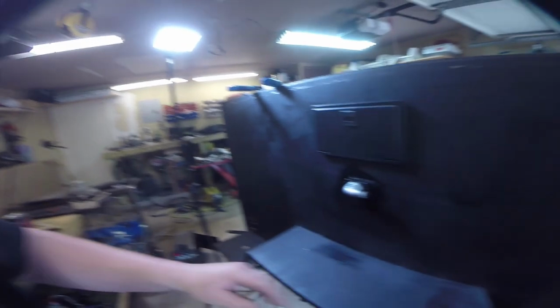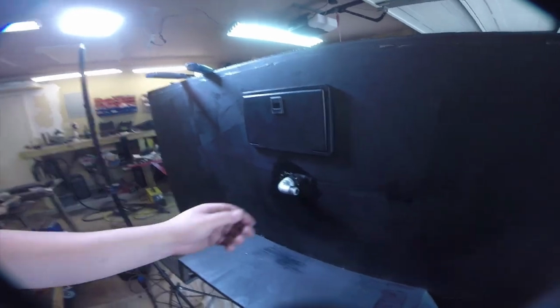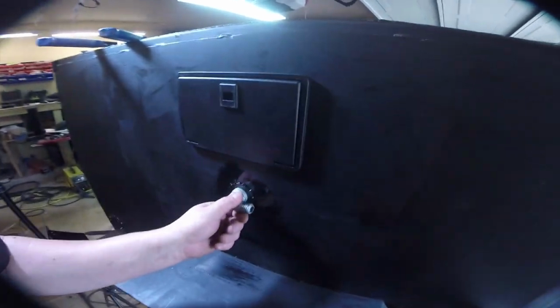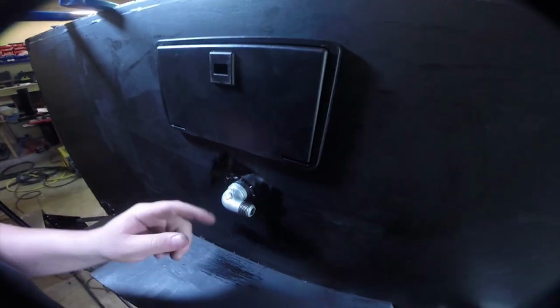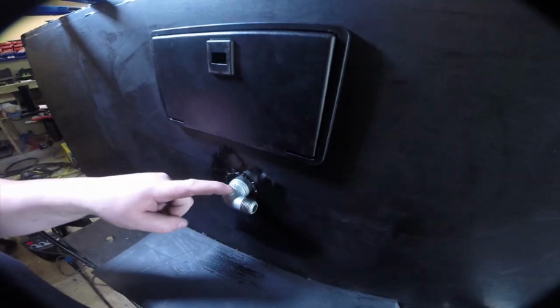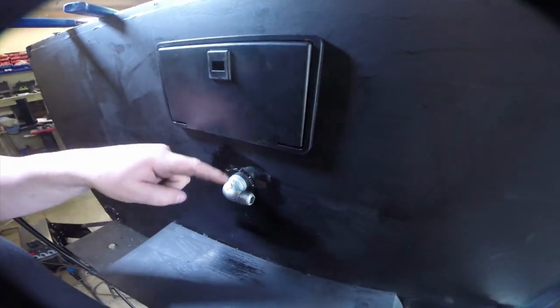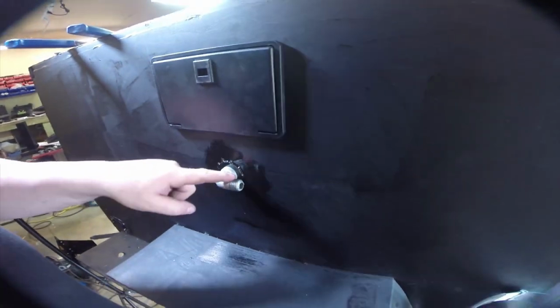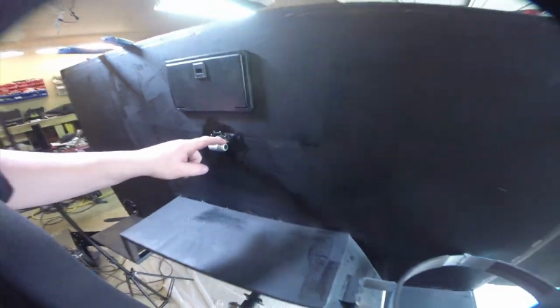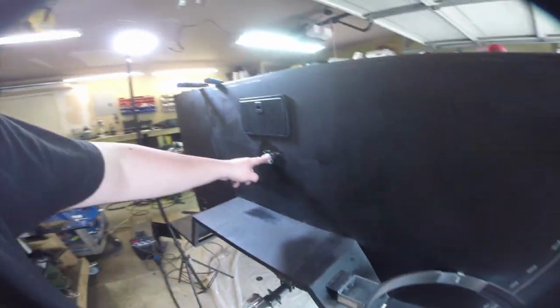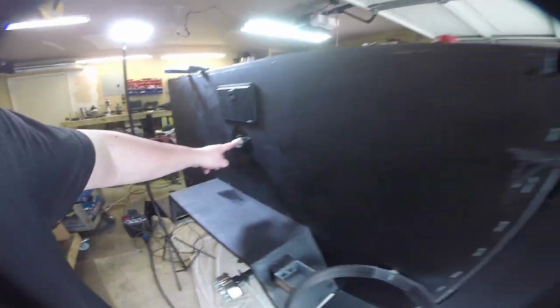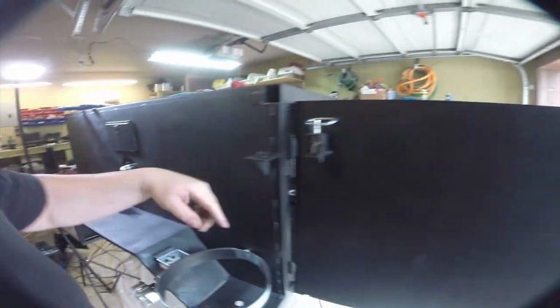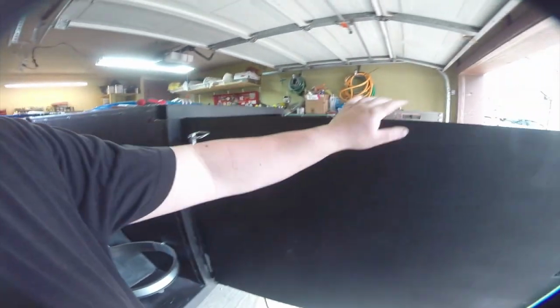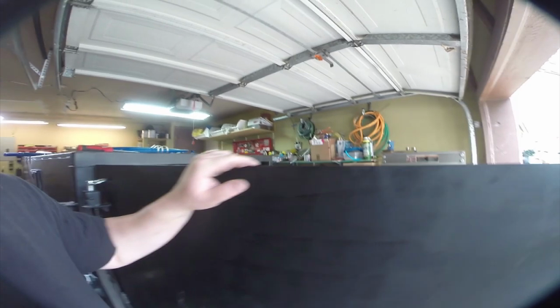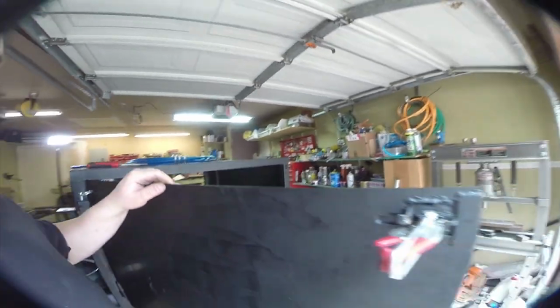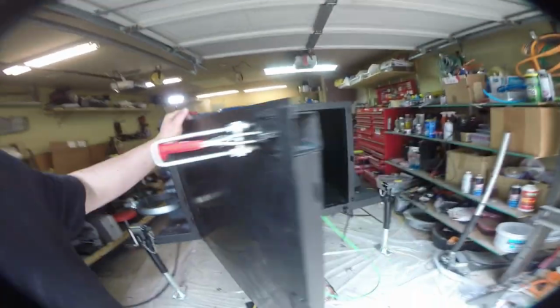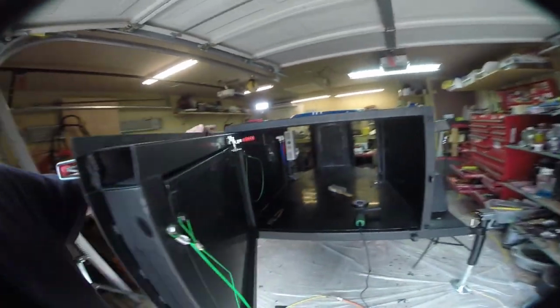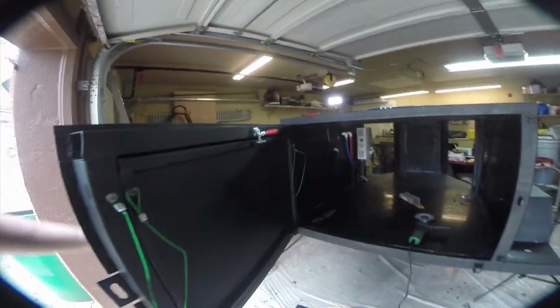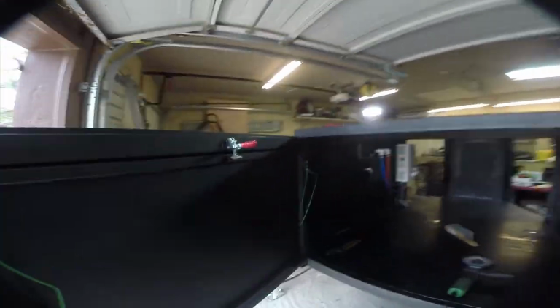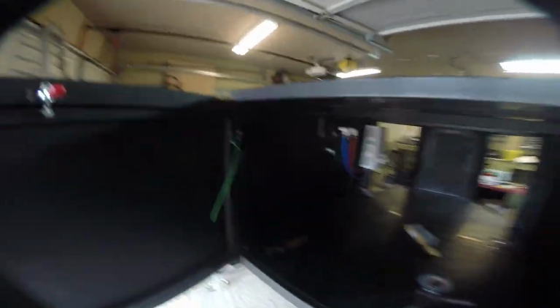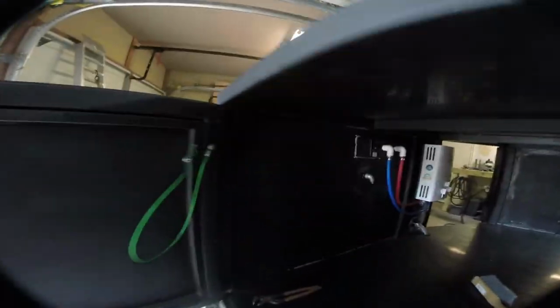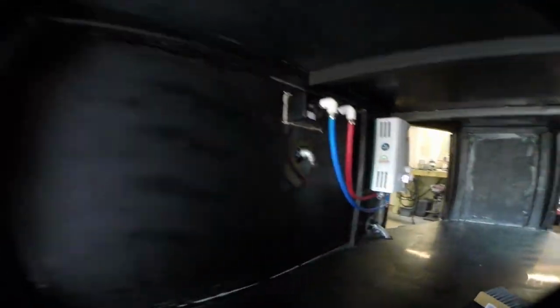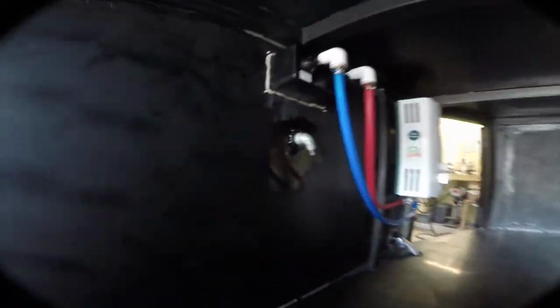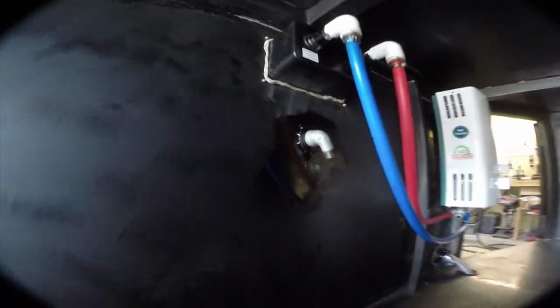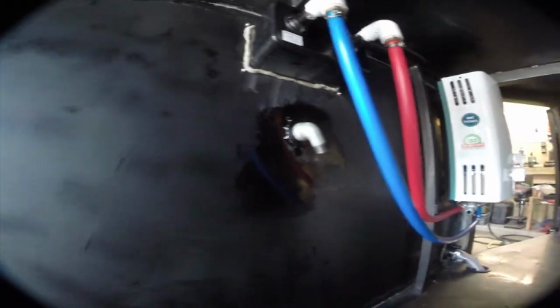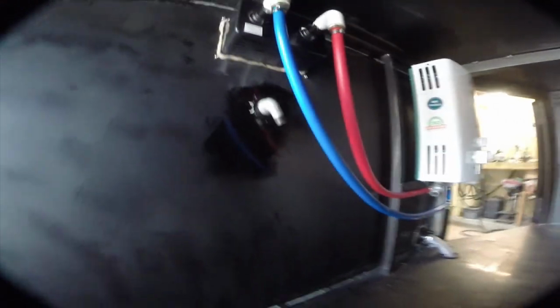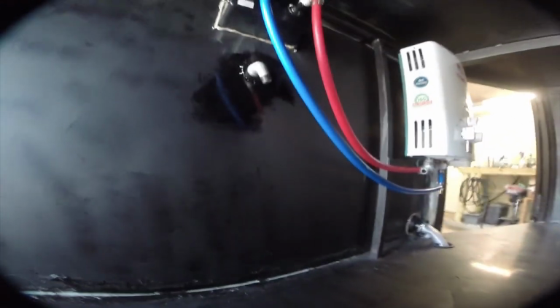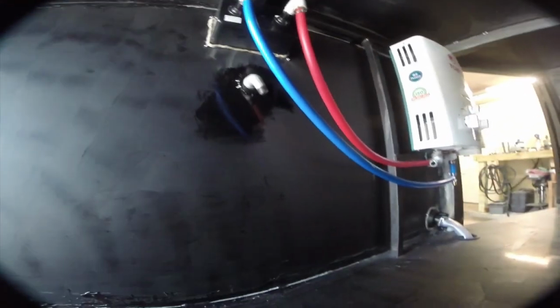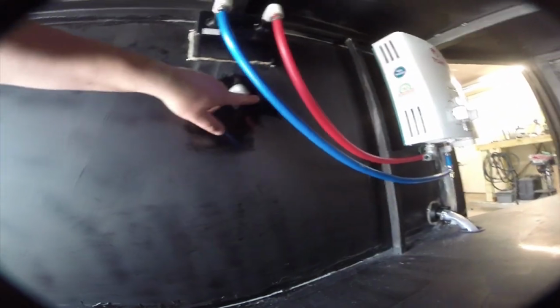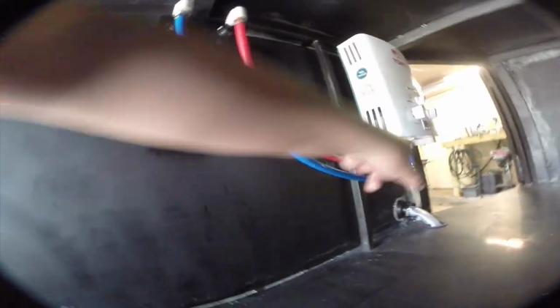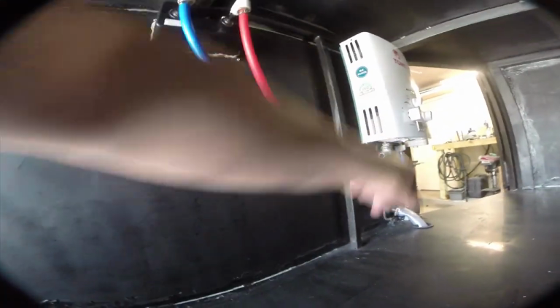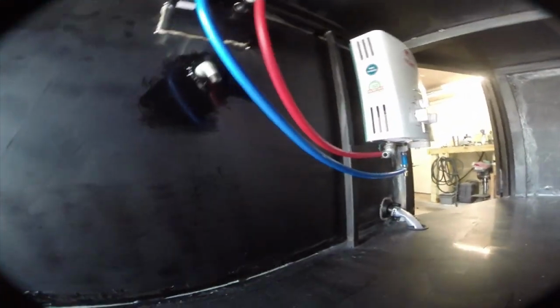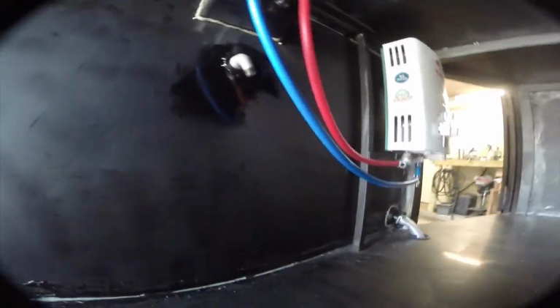There you go — this is tightened in now. This fitting comes out this way, and if I take you around back, this fitting is torqued down coming this way, so you can hook the gas line up right over there.